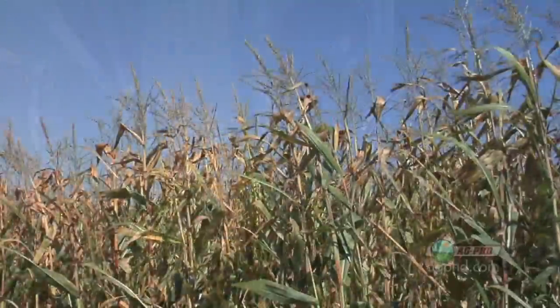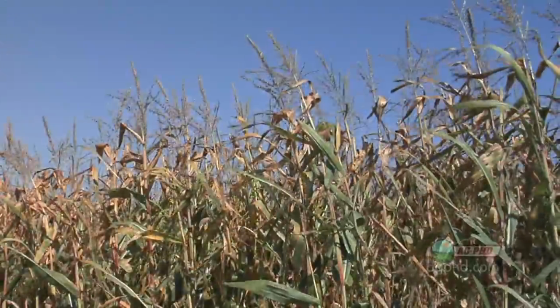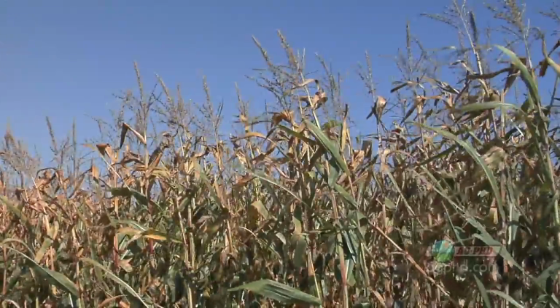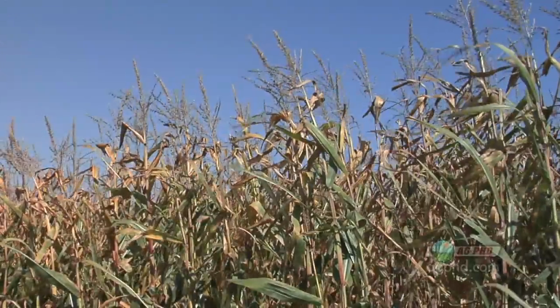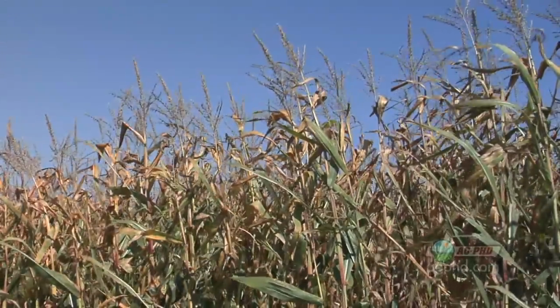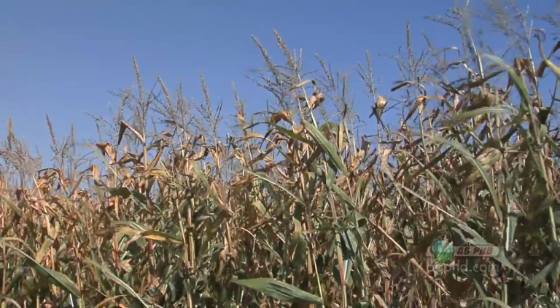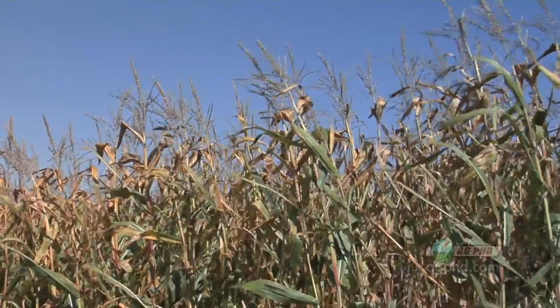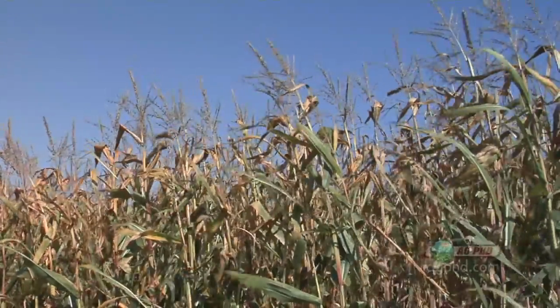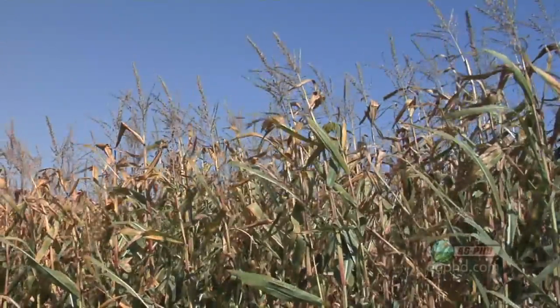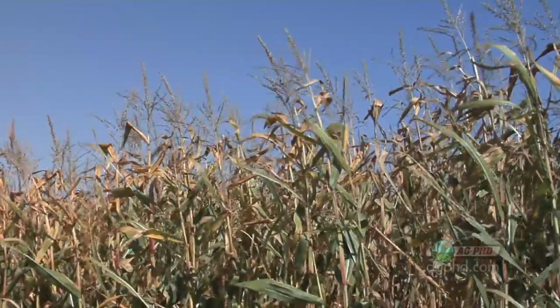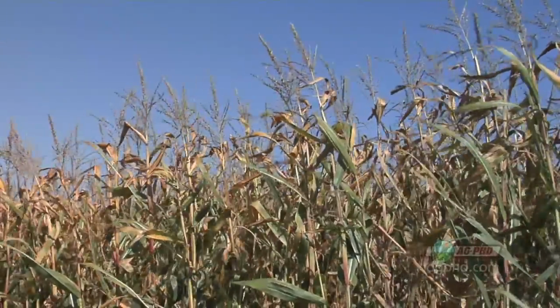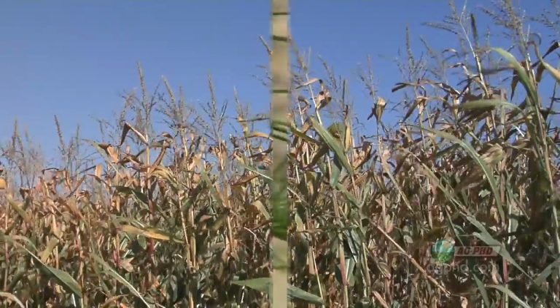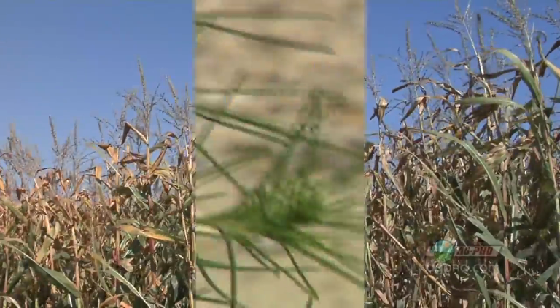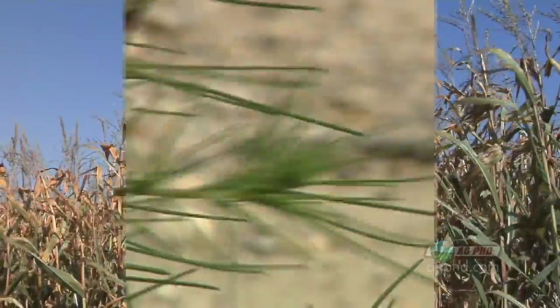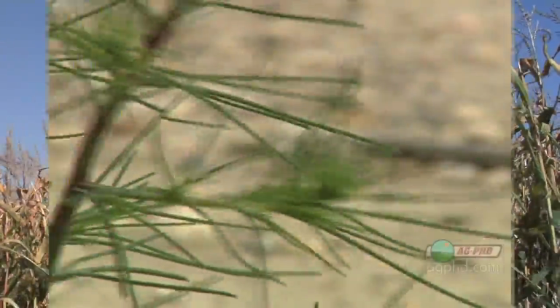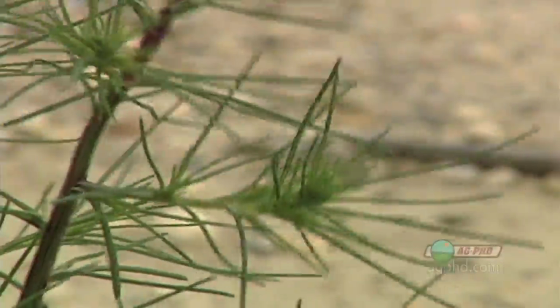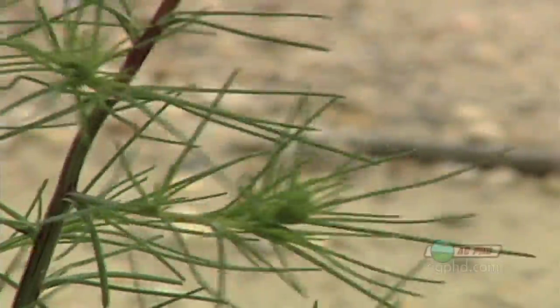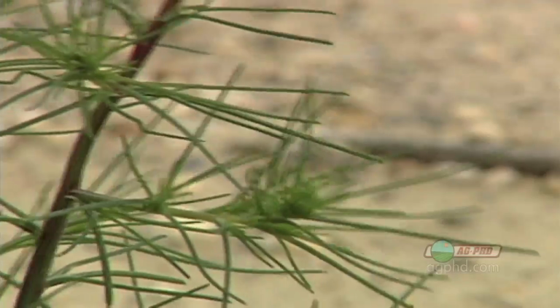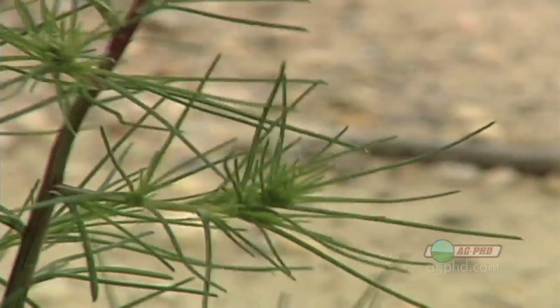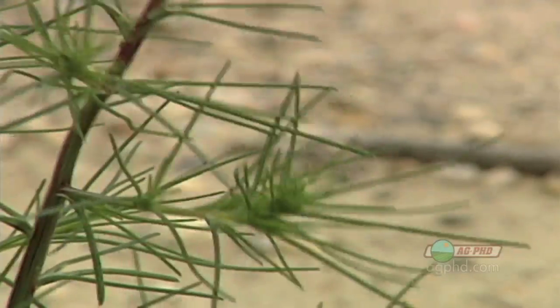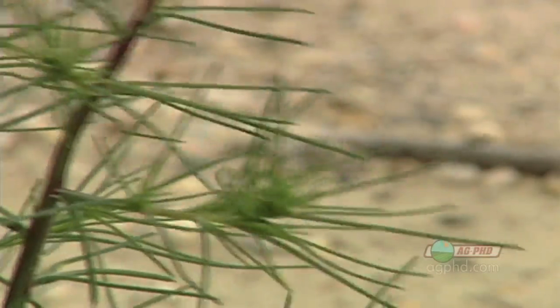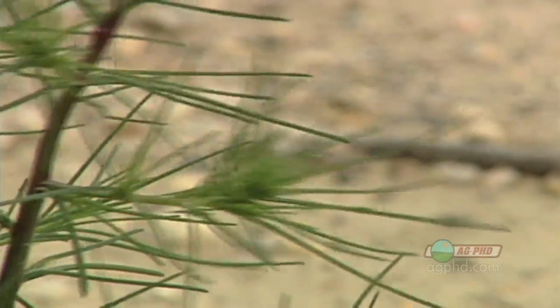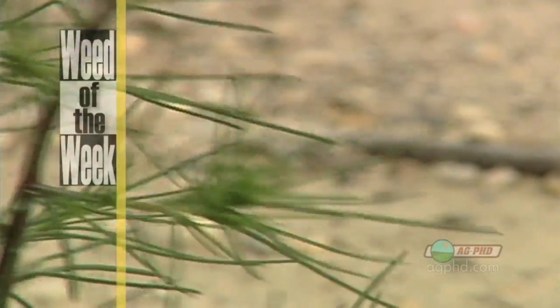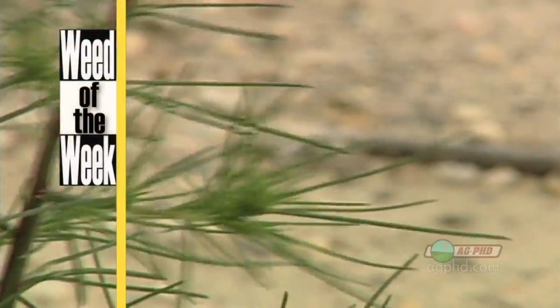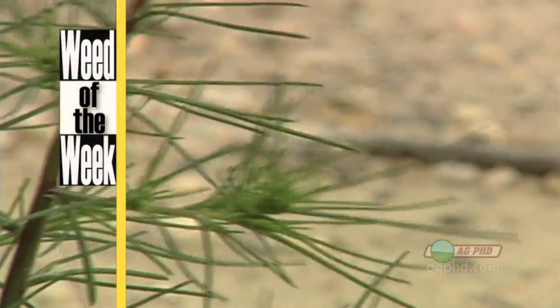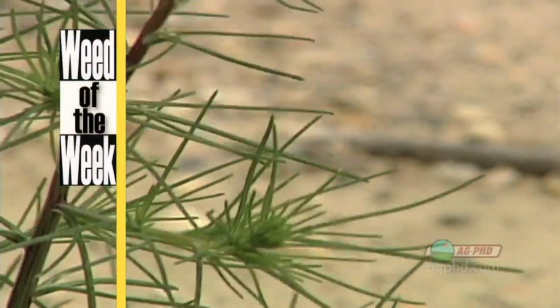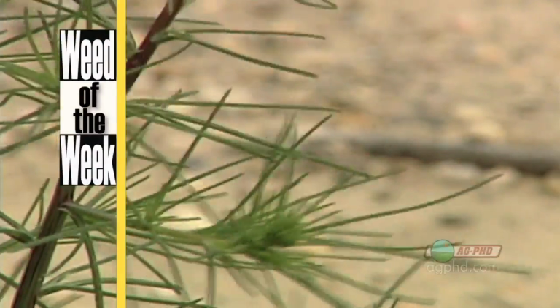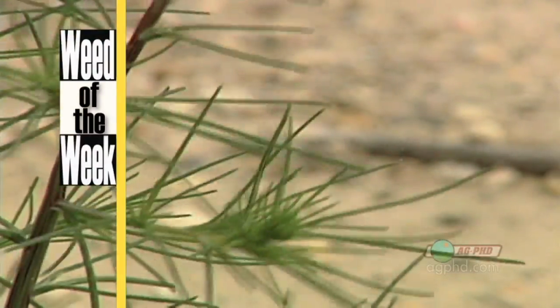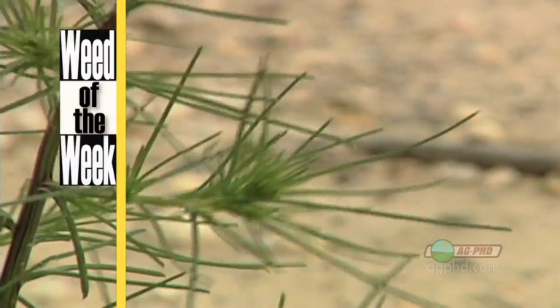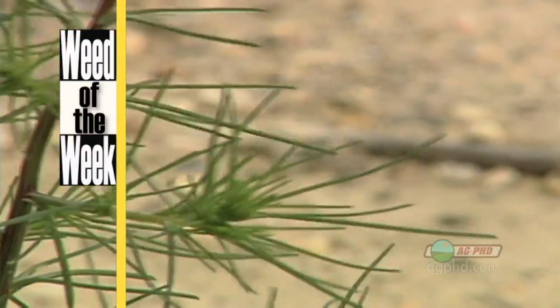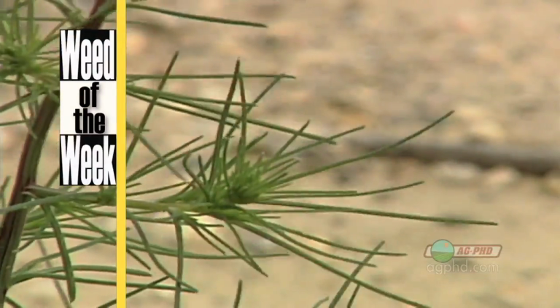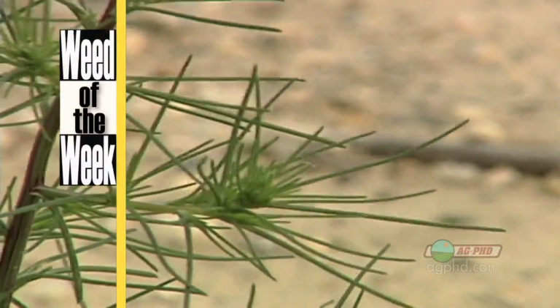Unfortunately, even though we can get biotech products to control insects, we haven't found anything biotech to control our weeds. We'll tell you what will stop them in this week's Weed of the Week, coming up later in the show.